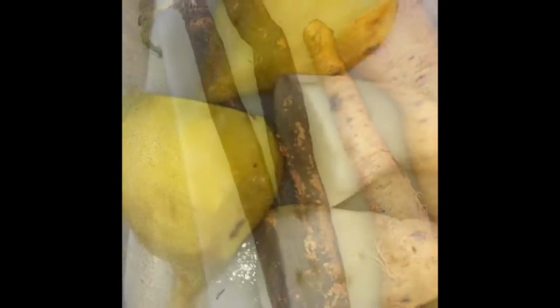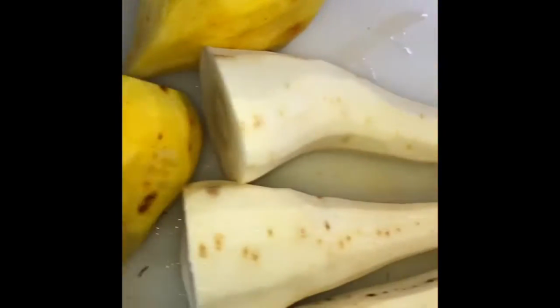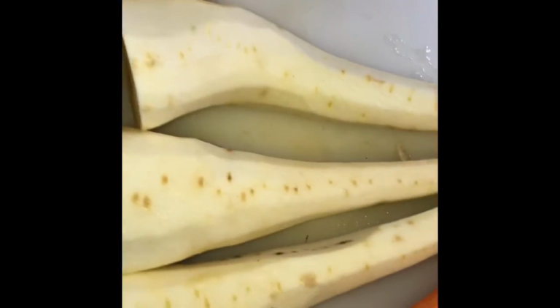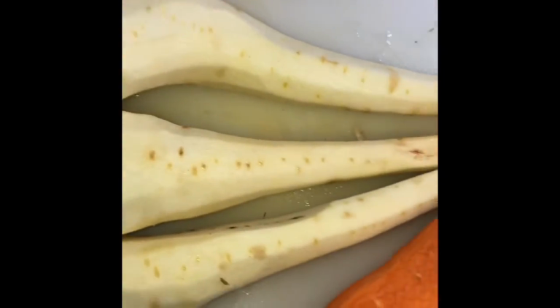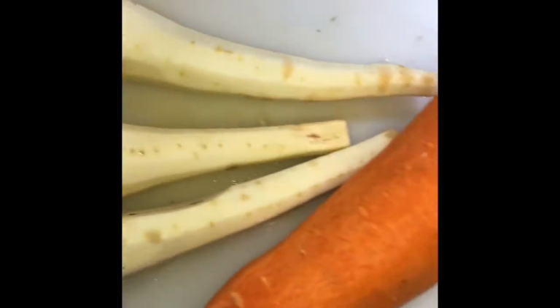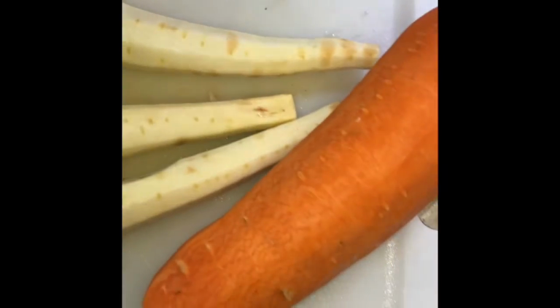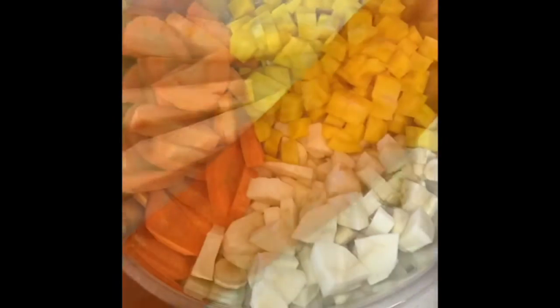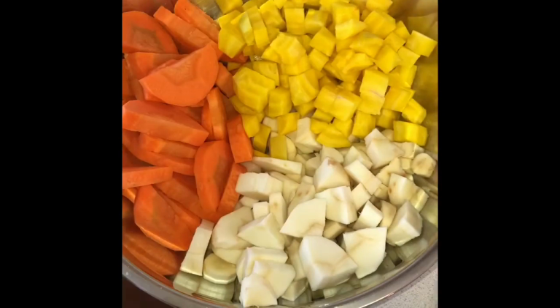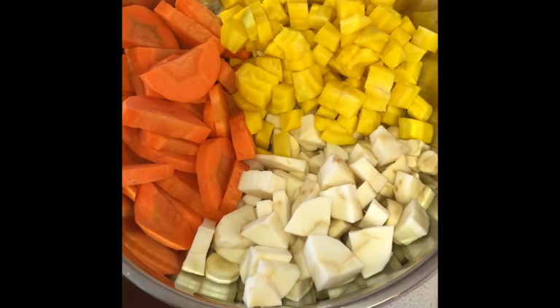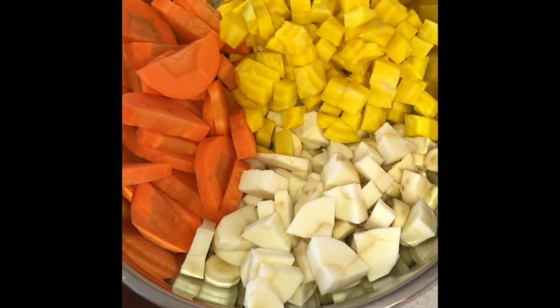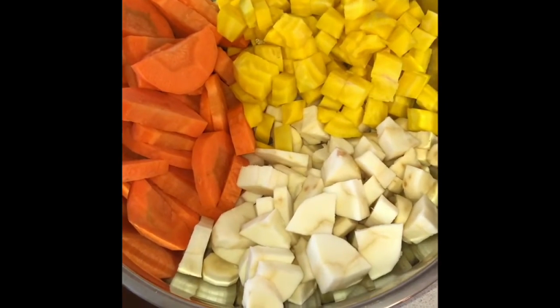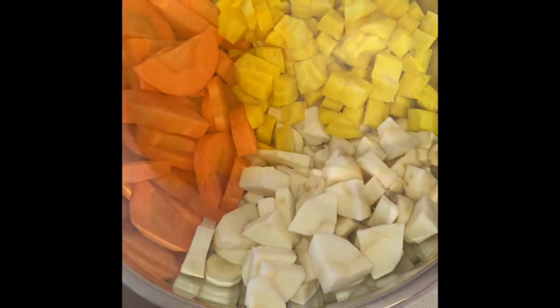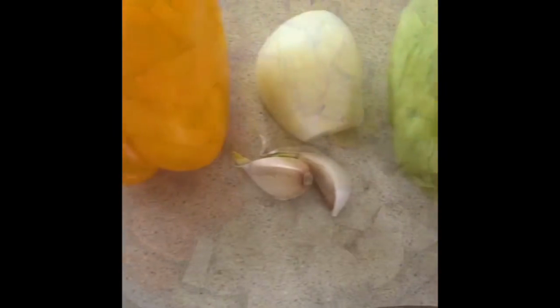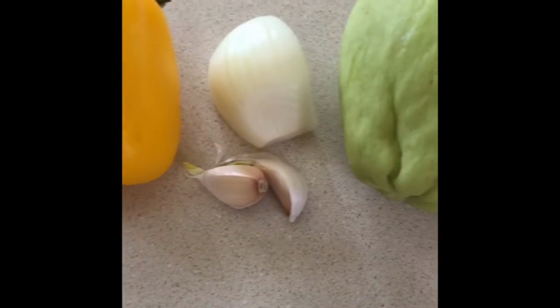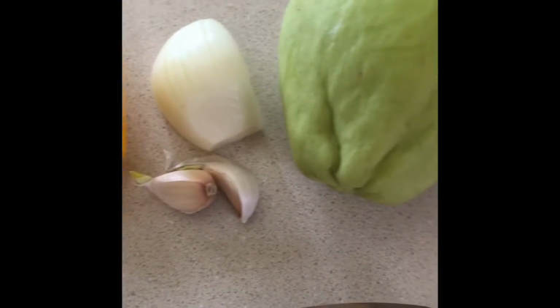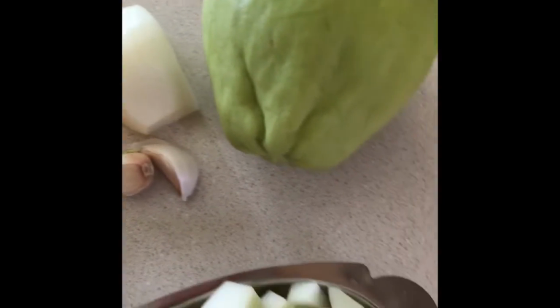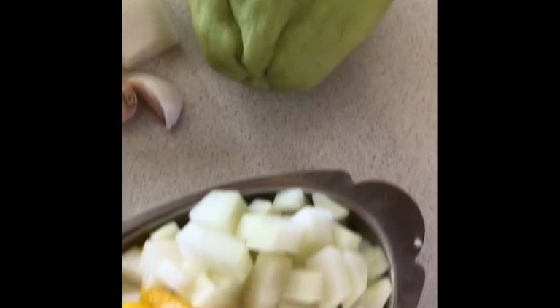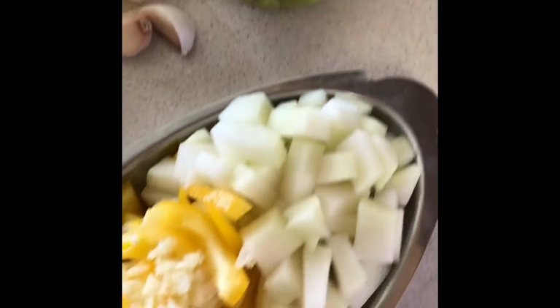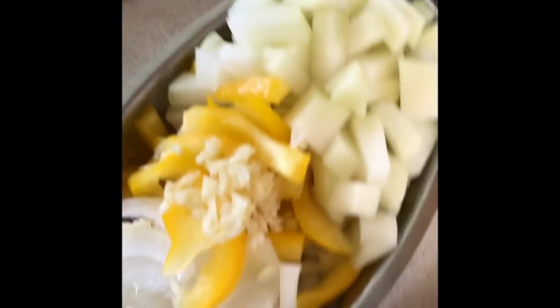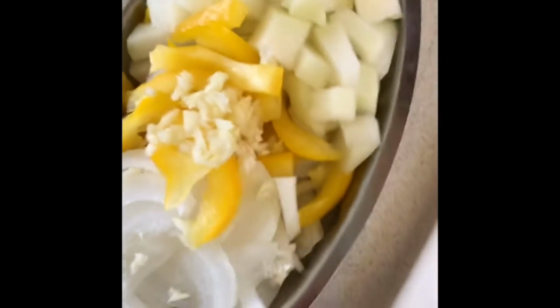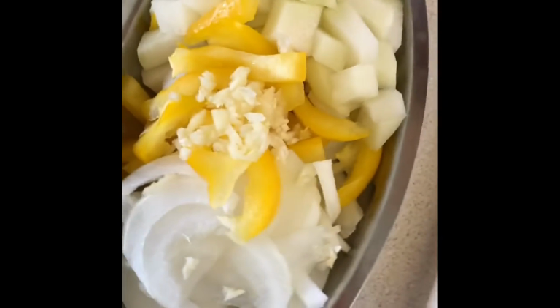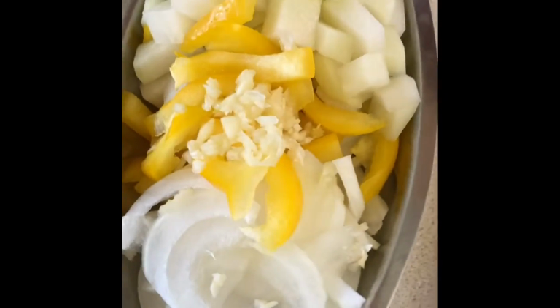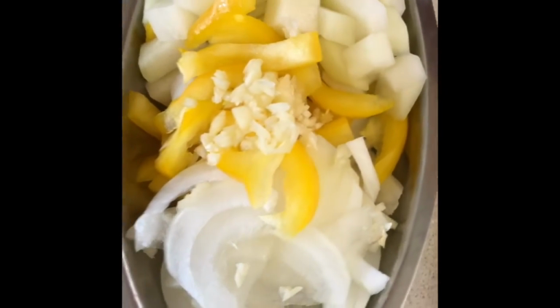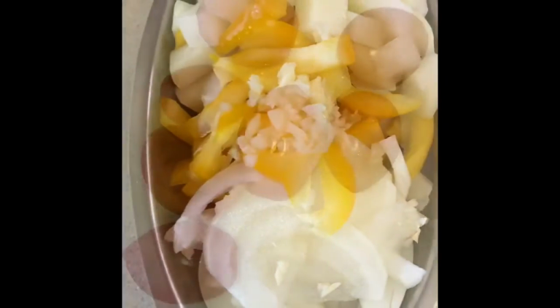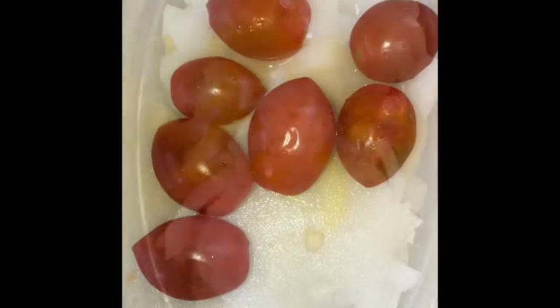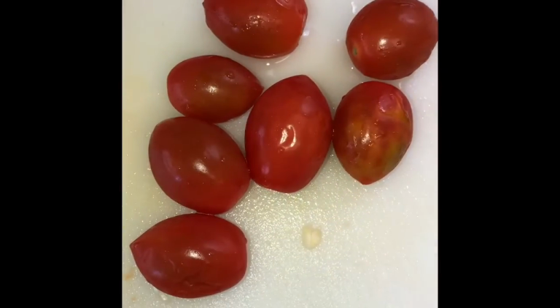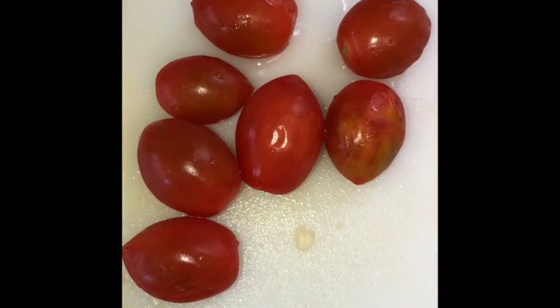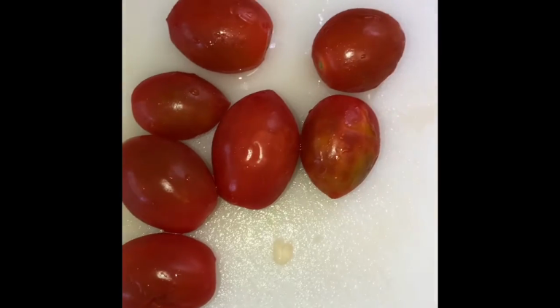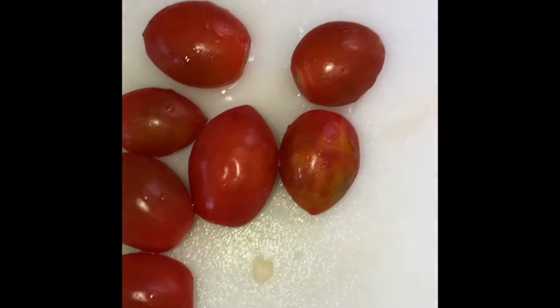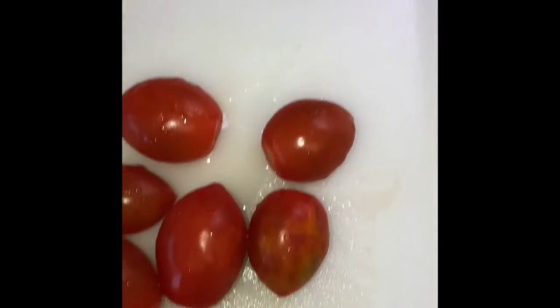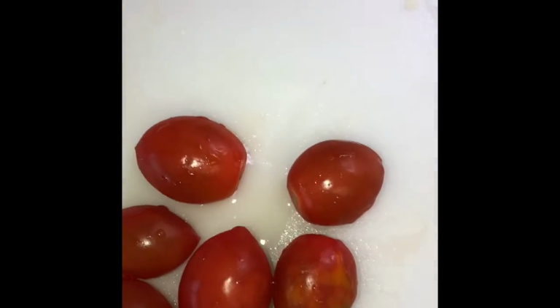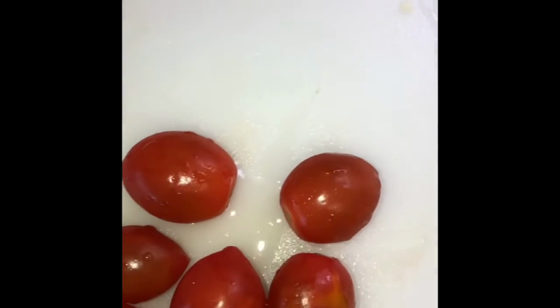We've got golden beets, parsnips, and carrots — we're gonna chop them up. Then we've got chocho, yellow pepper, garlic, and onion. We're gonna slice our cherry tomatoes in half.